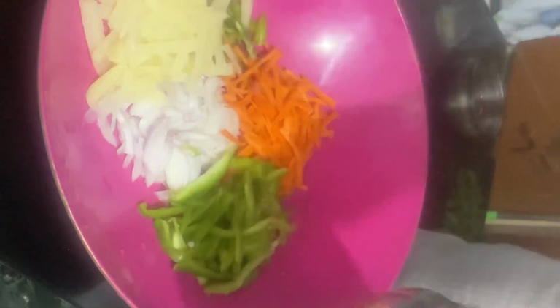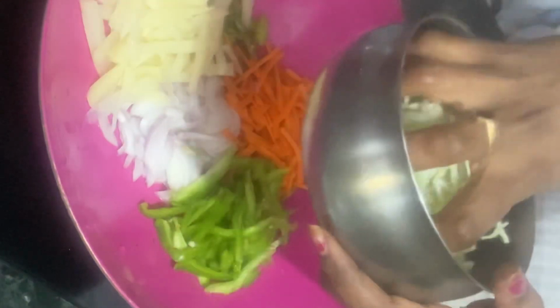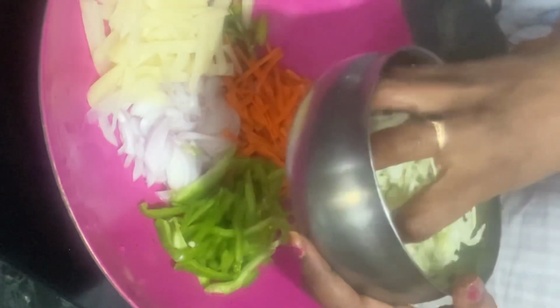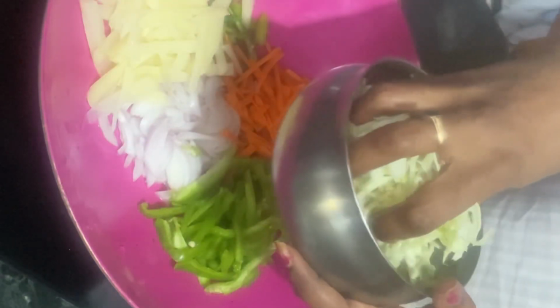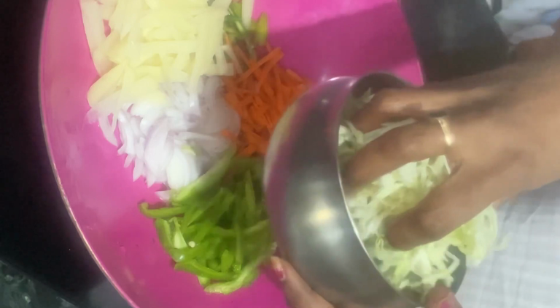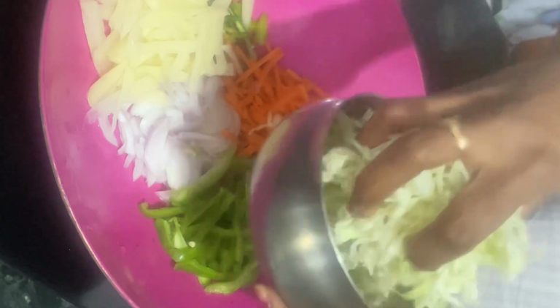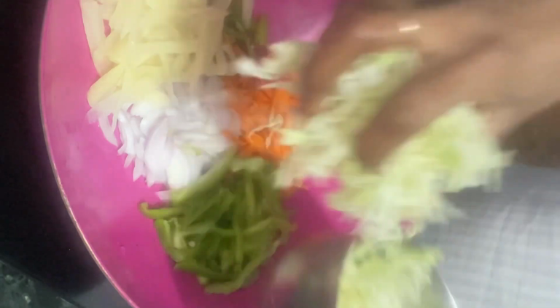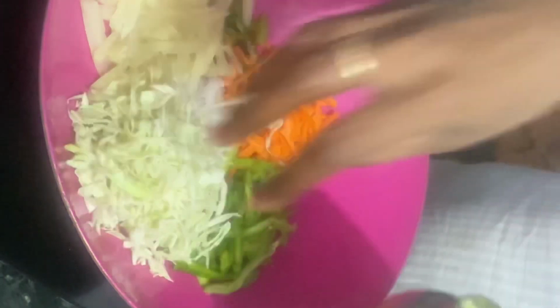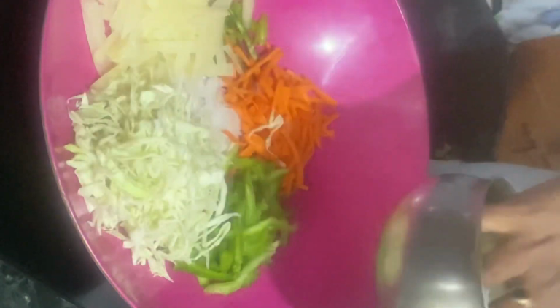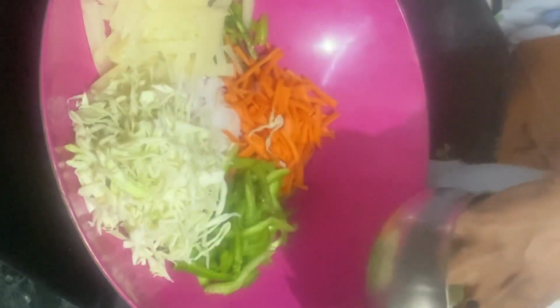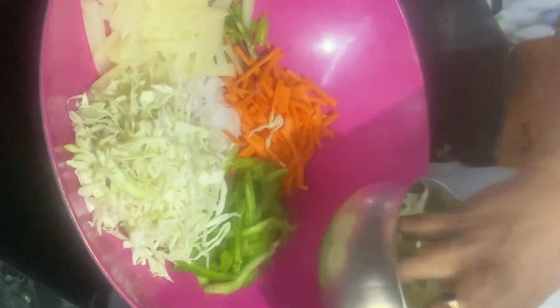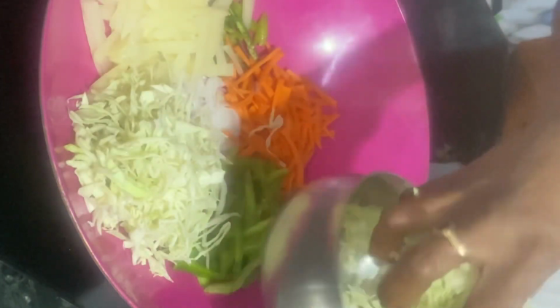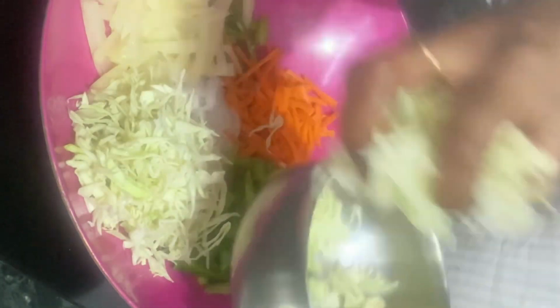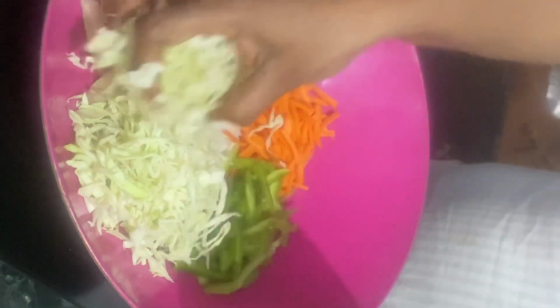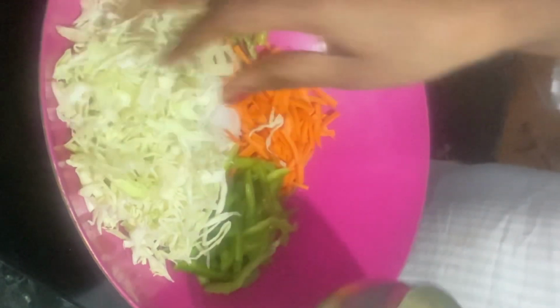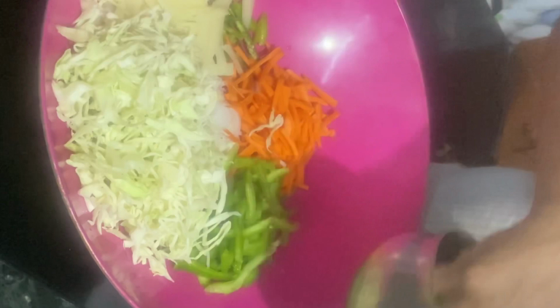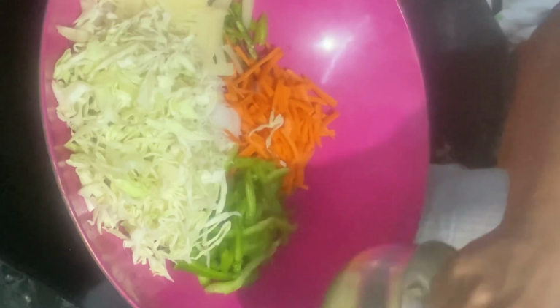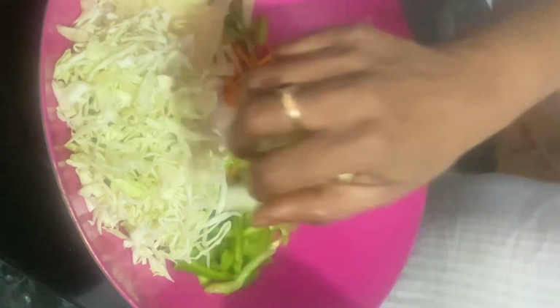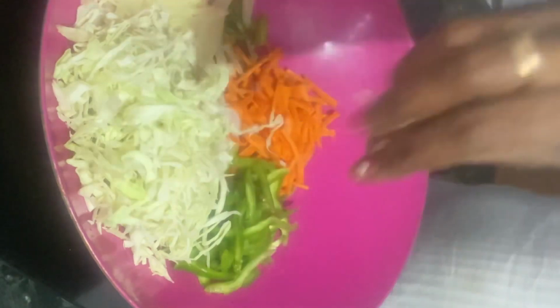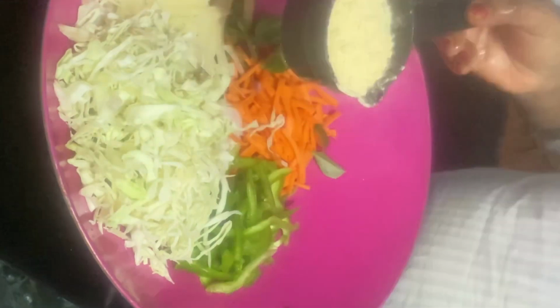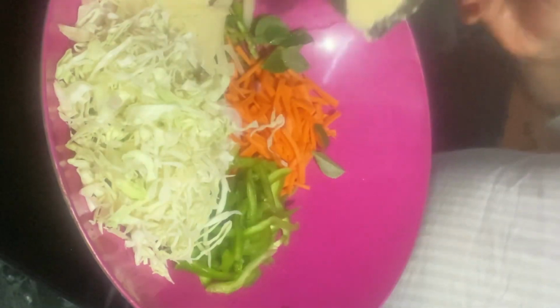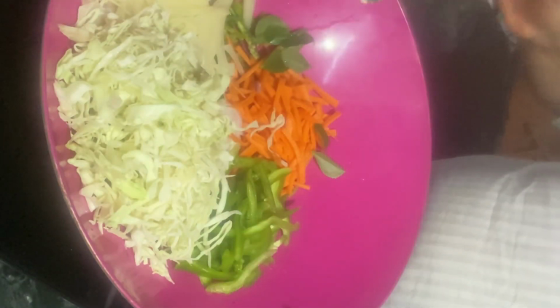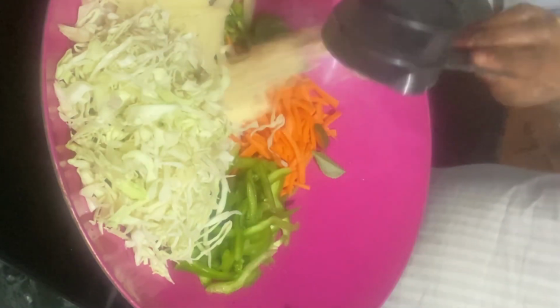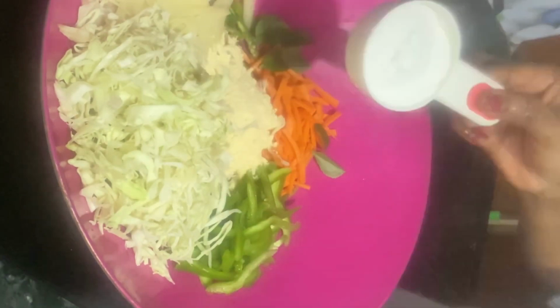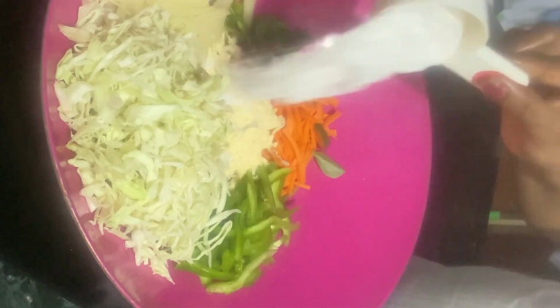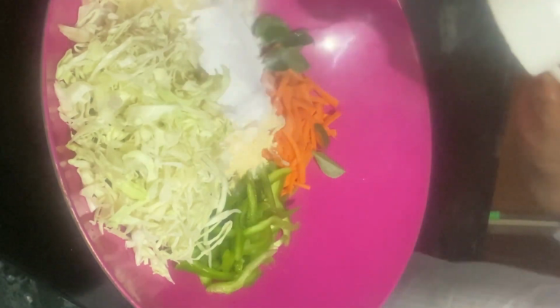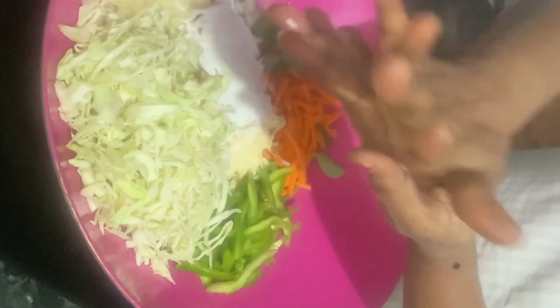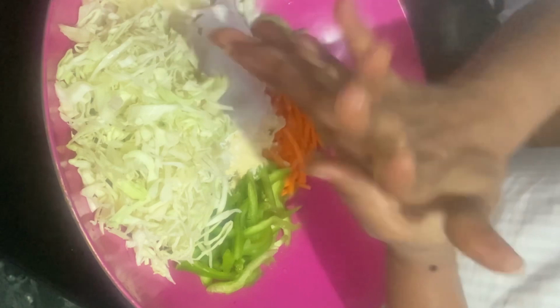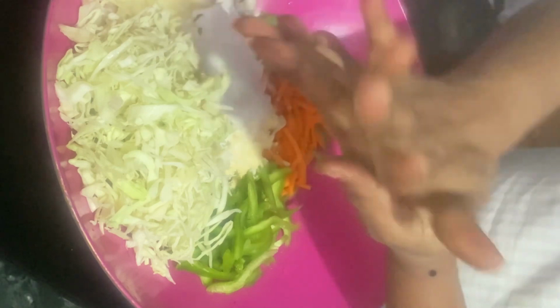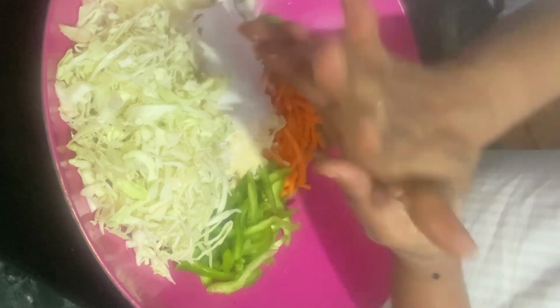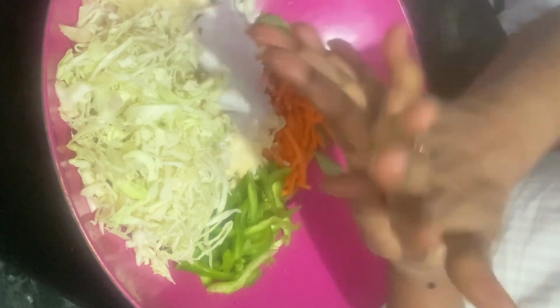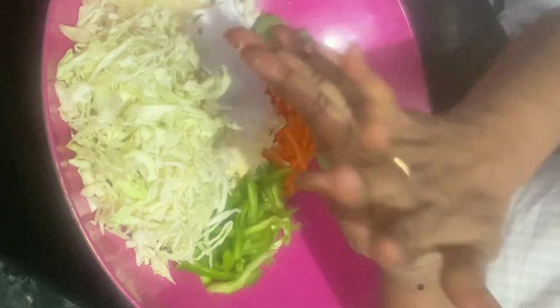The cabbage is soft and we can taste it. We can taste it almost in two pieces. We have a cup of seasoning and a tablespoon of it.